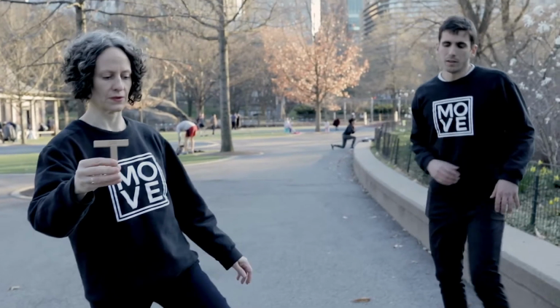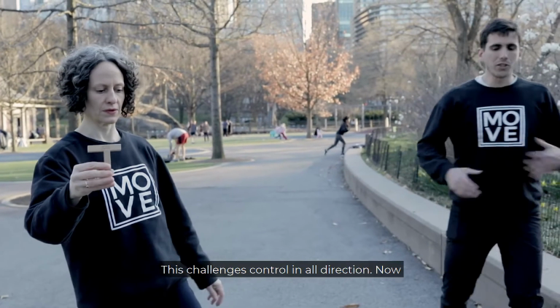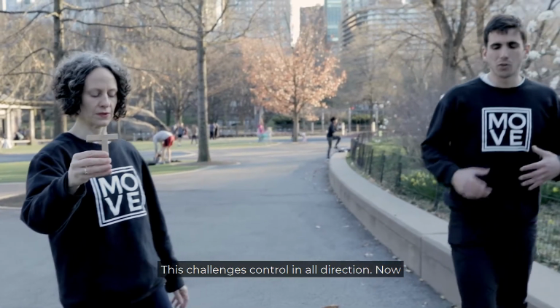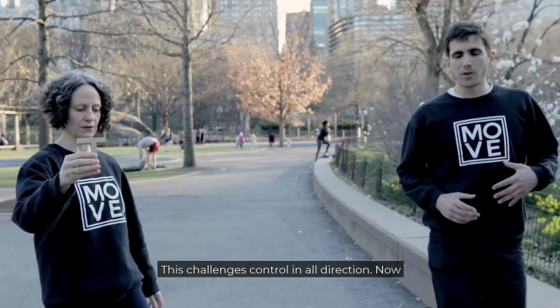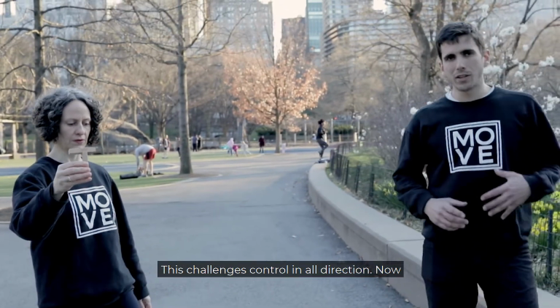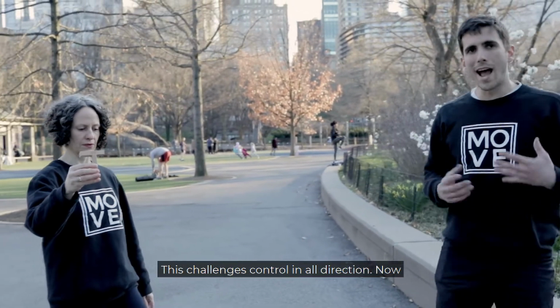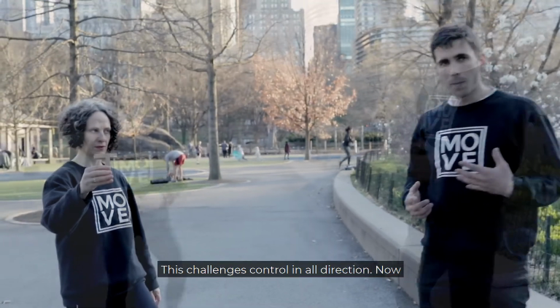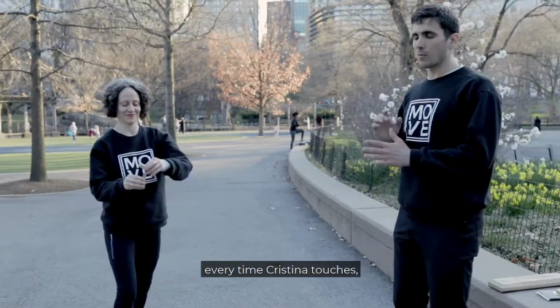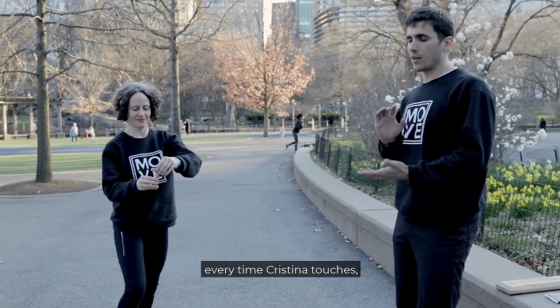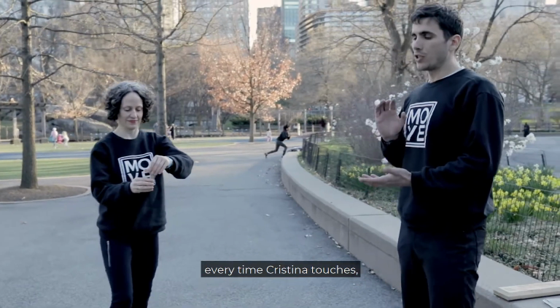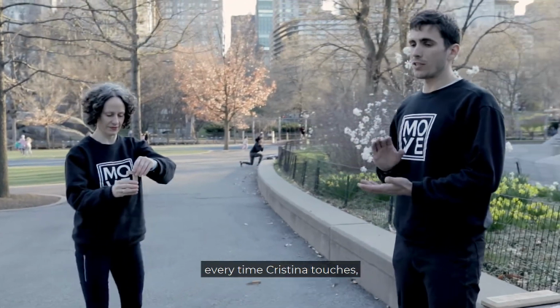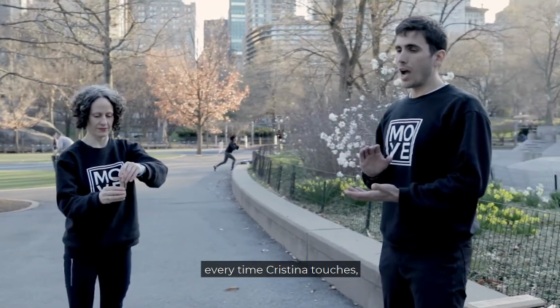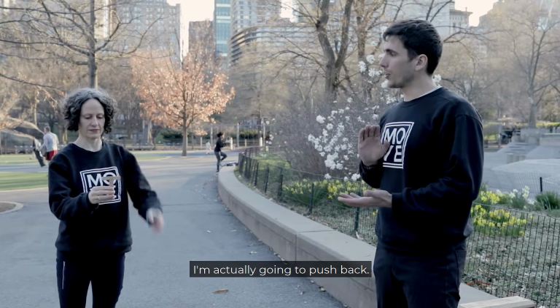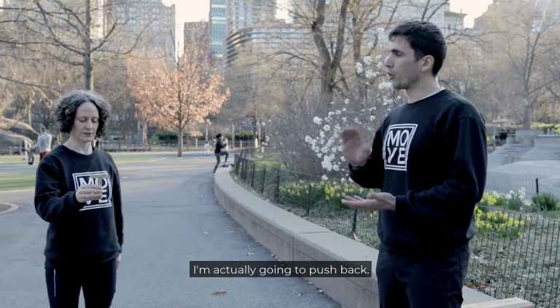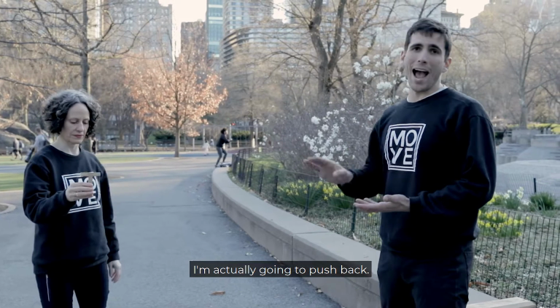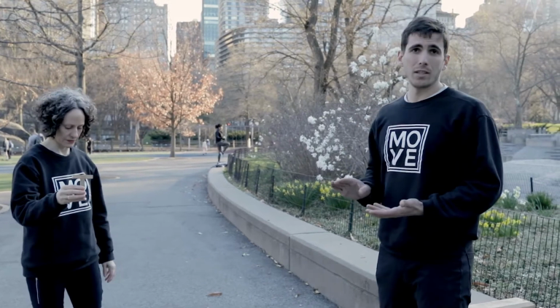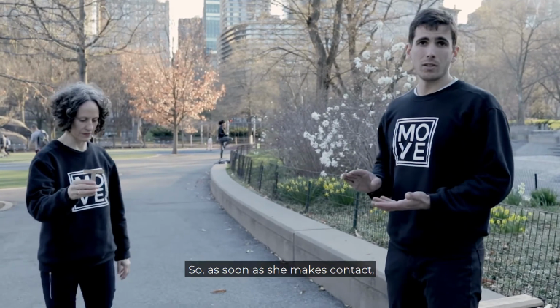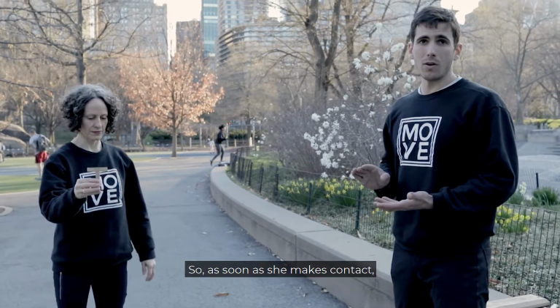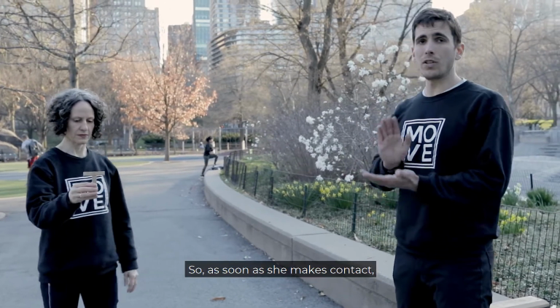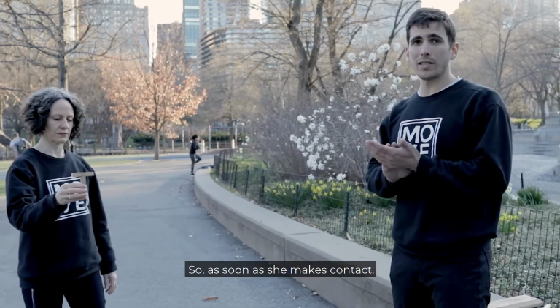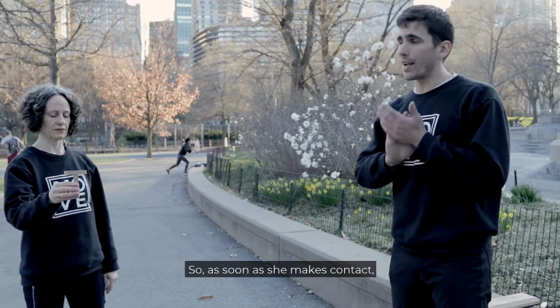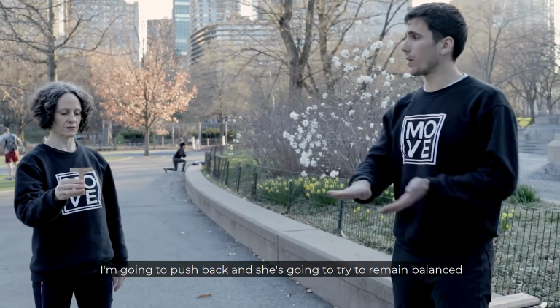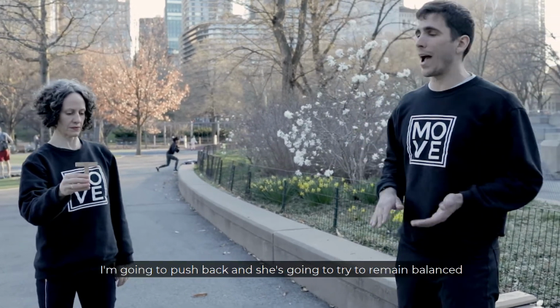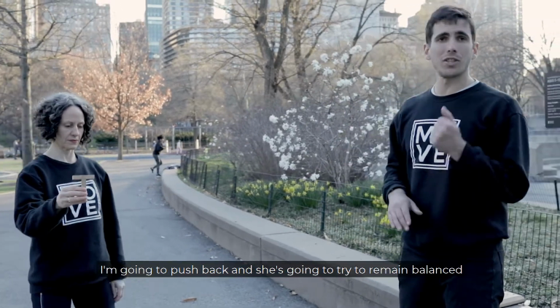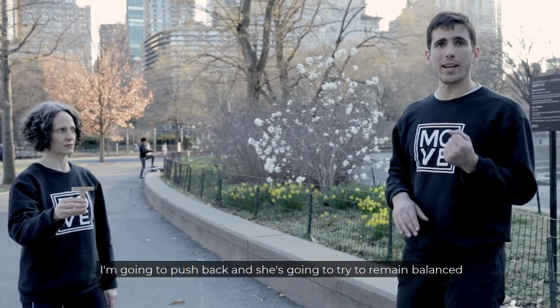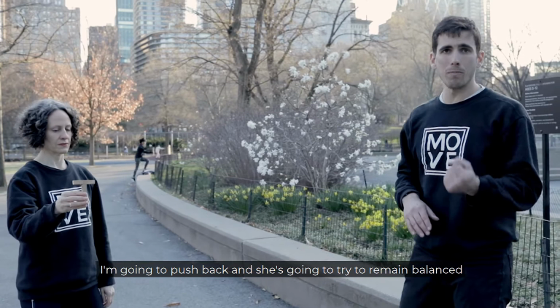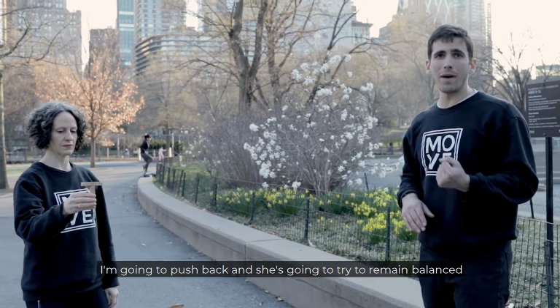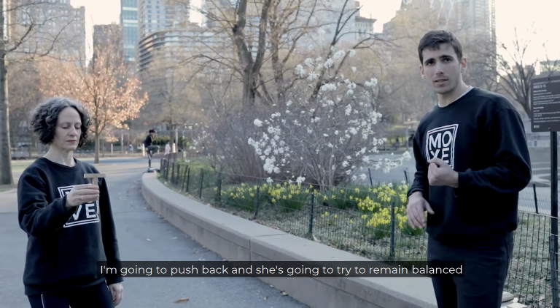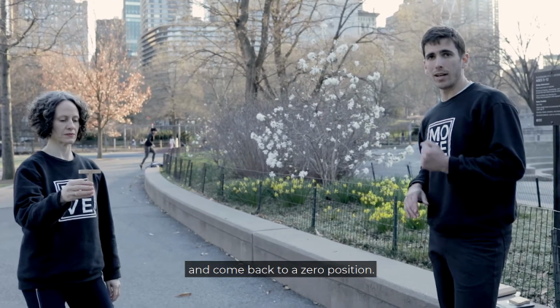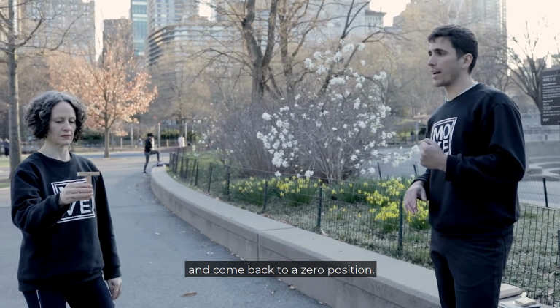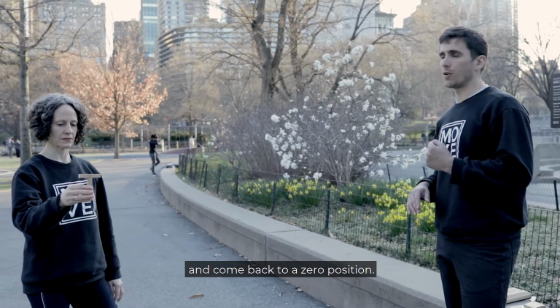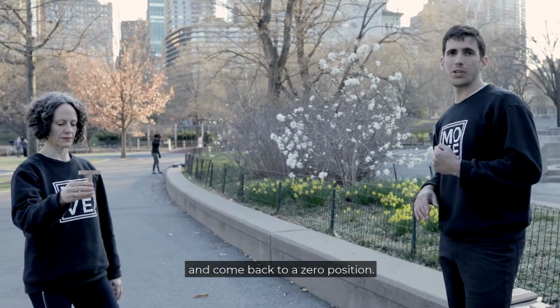This challenge is about control in all directions. Every time Christina touches a target, the instructor will push back. As soon as she makes contact, he pushes back, and she has to remain balanced and return to a zero position.